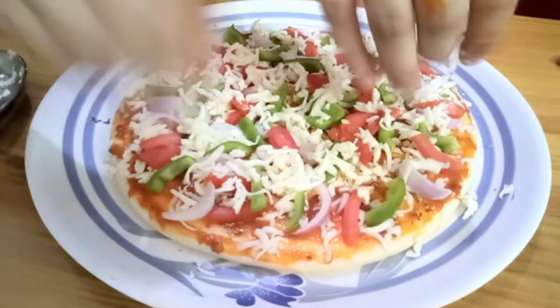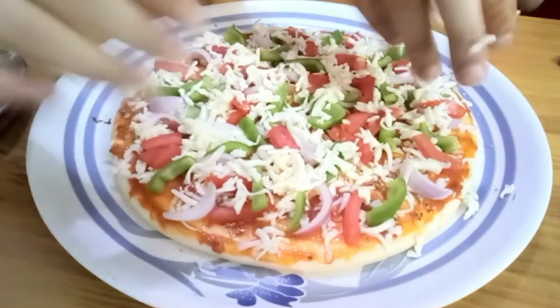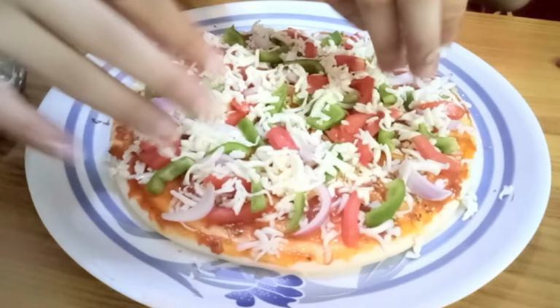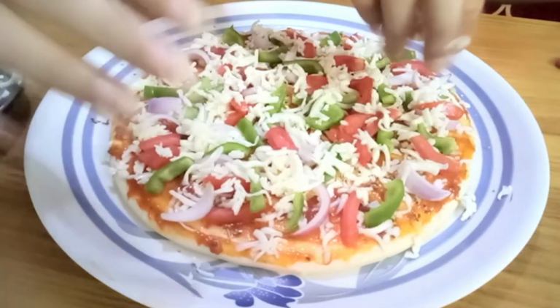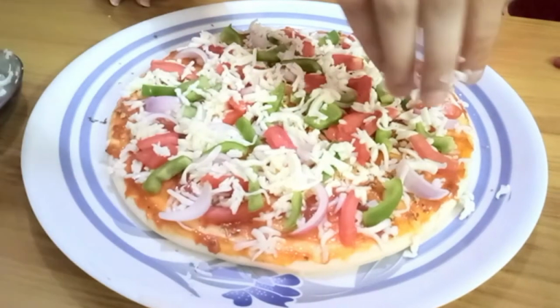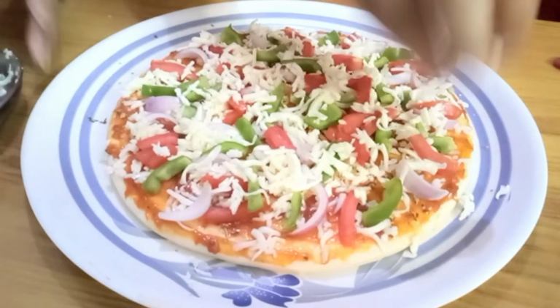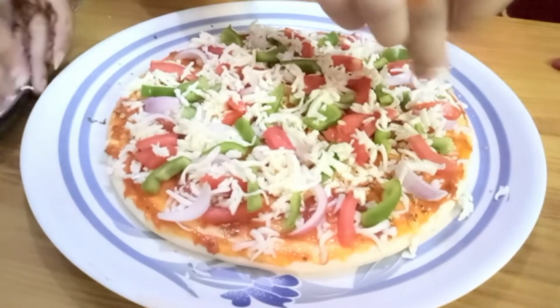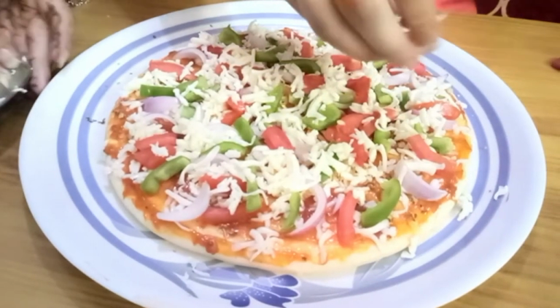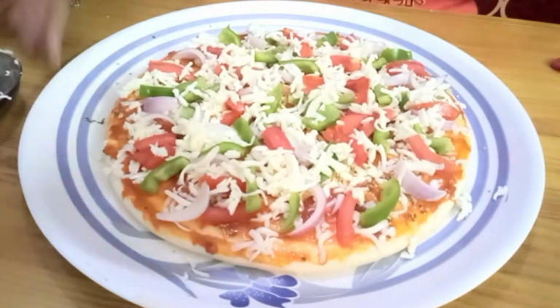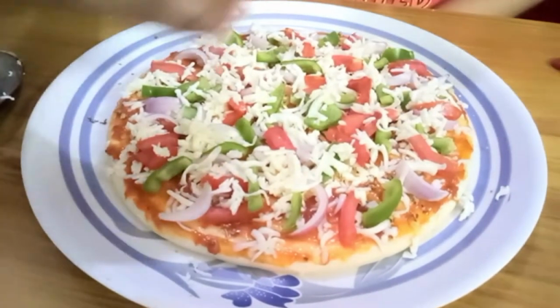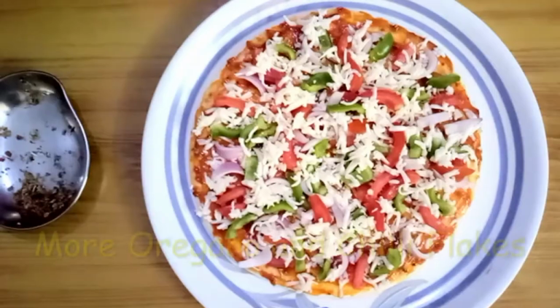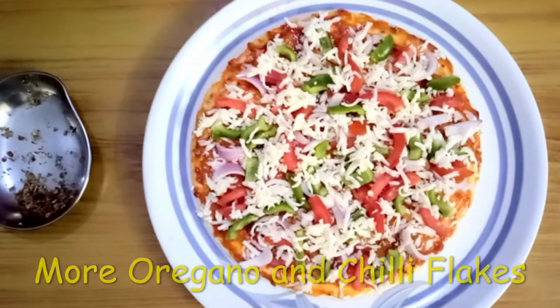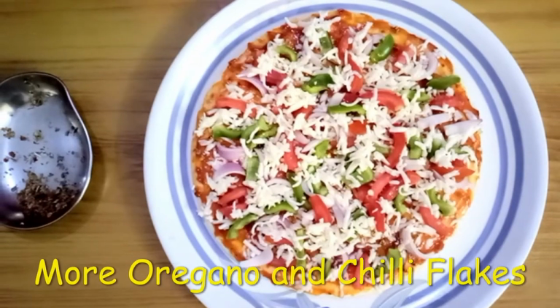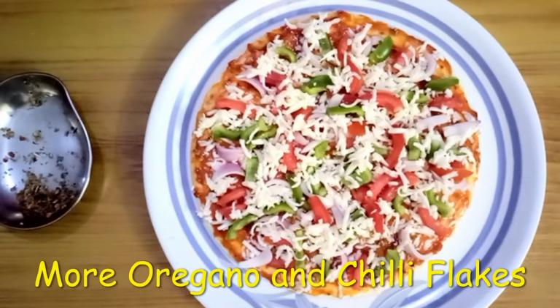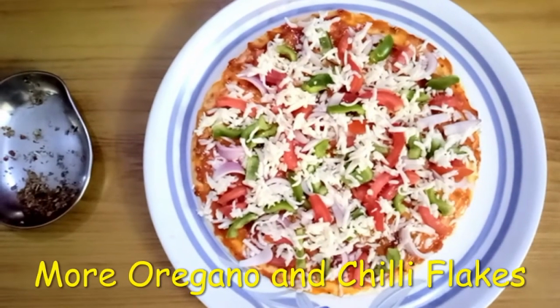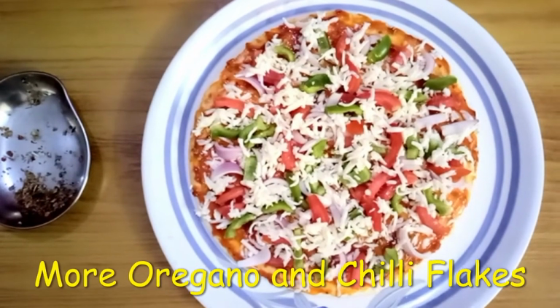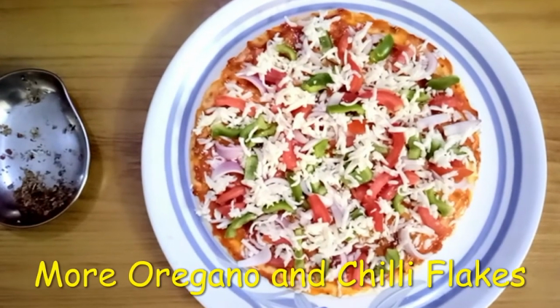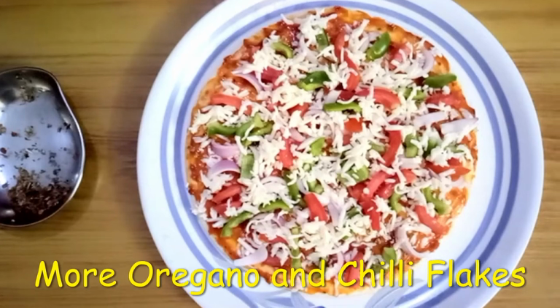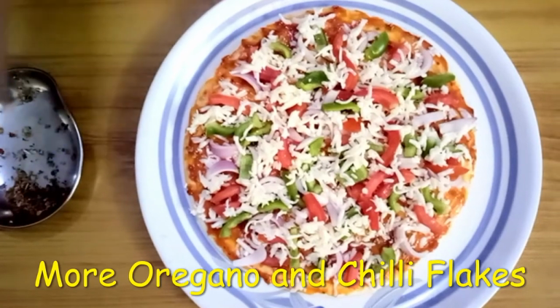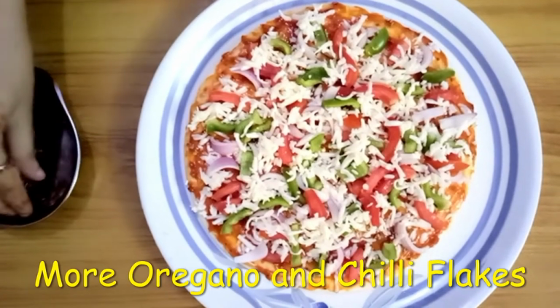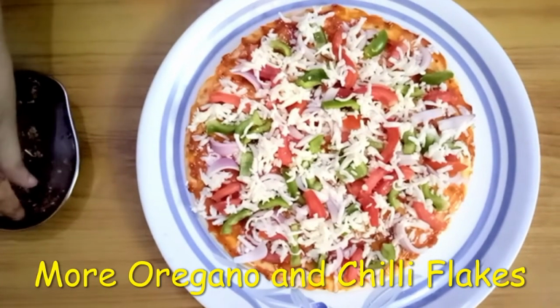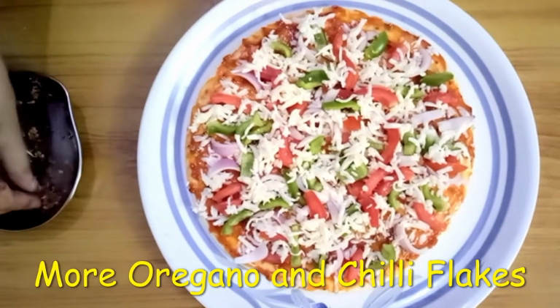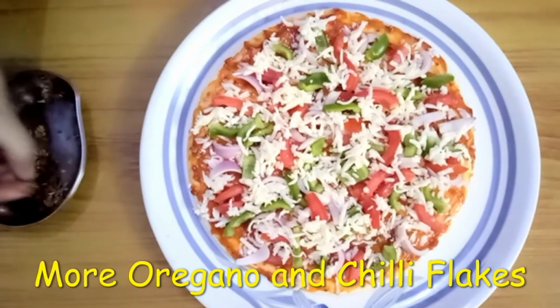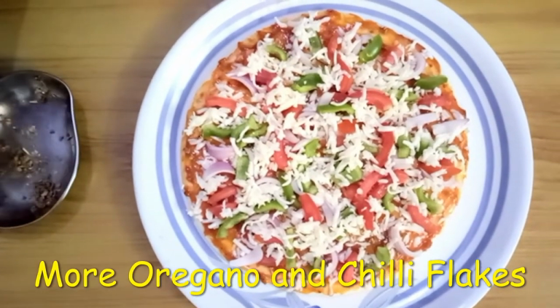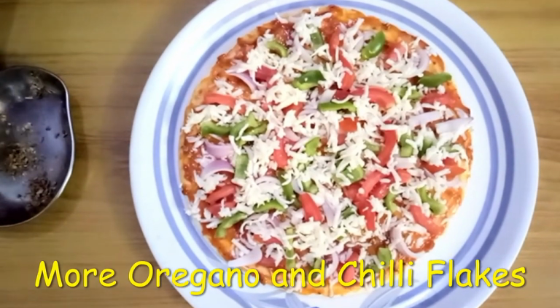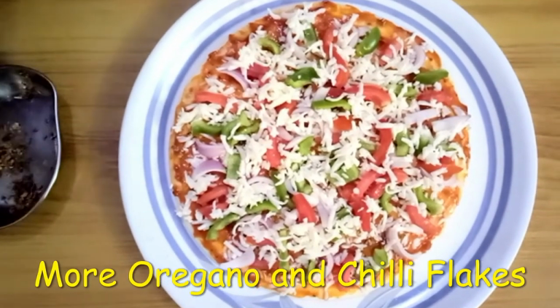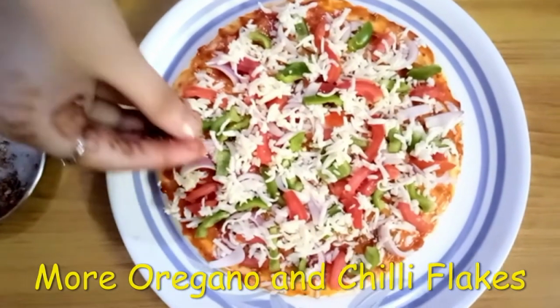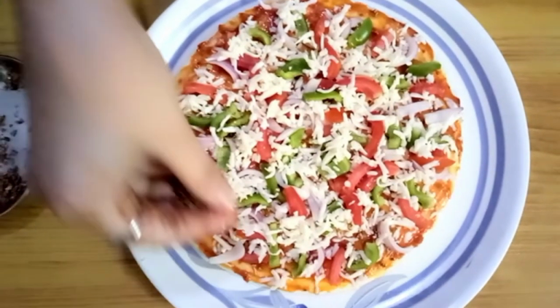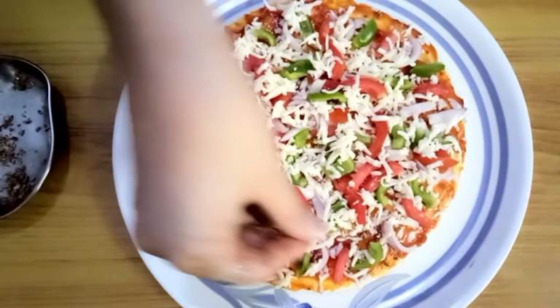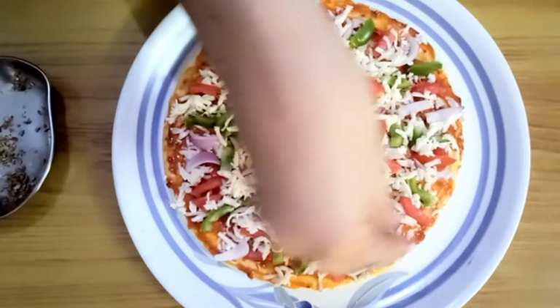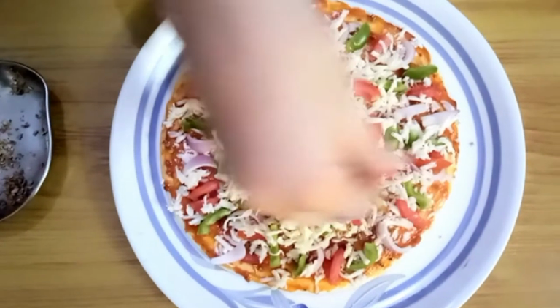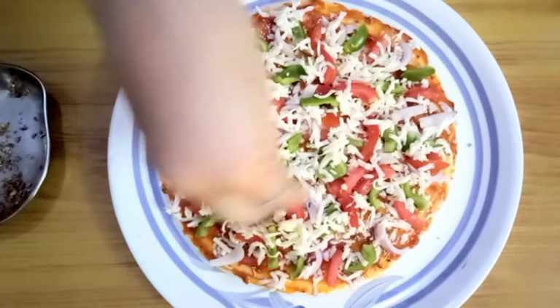We will add a little spice. Now we will add oregano and chili flakes to make it more spicy. Spicy pizza is the best!